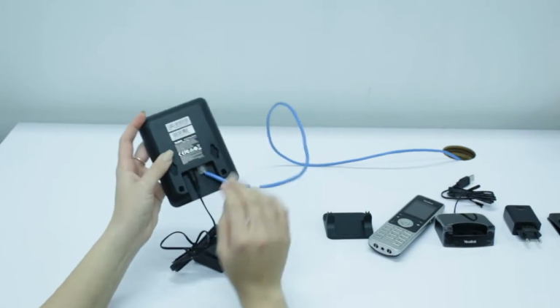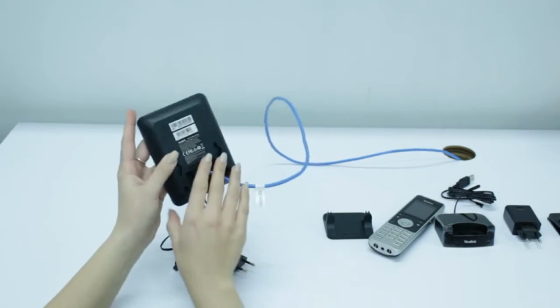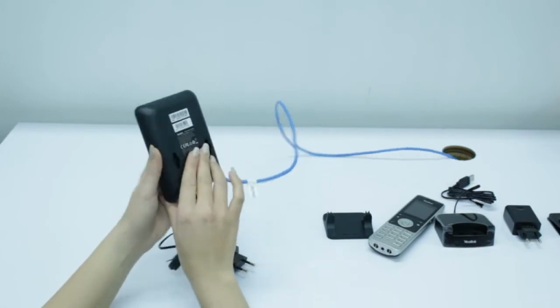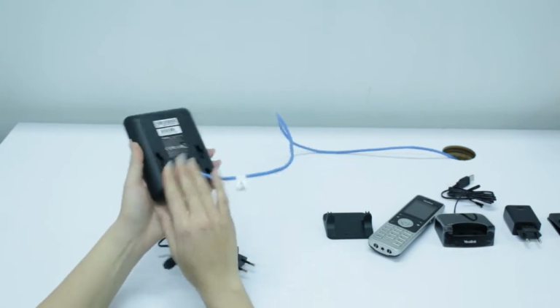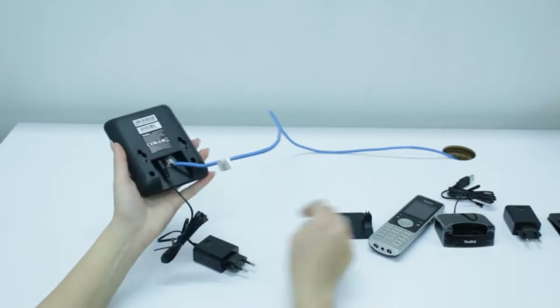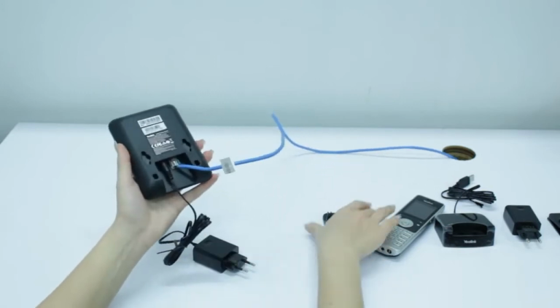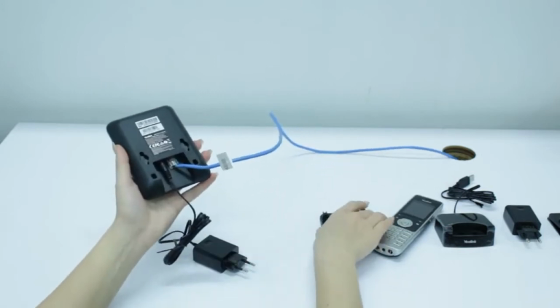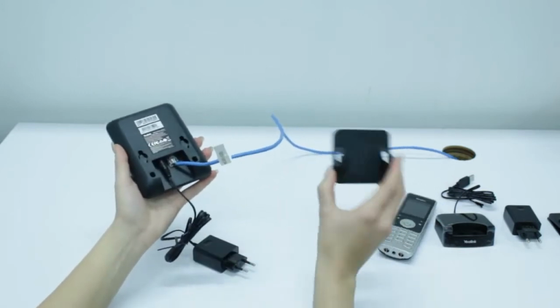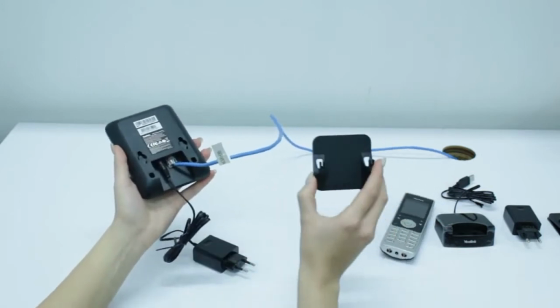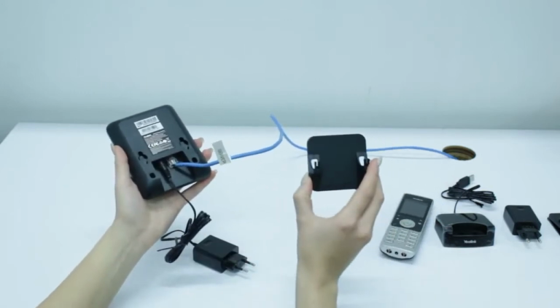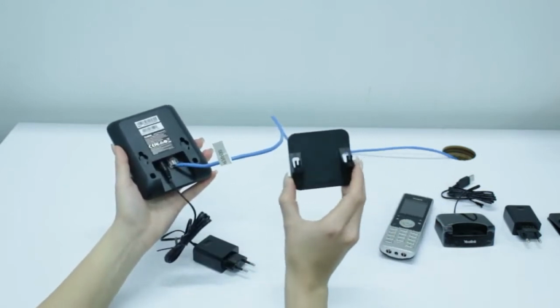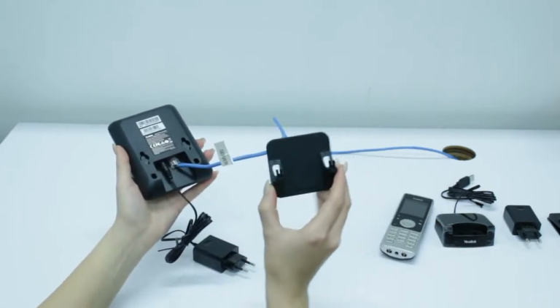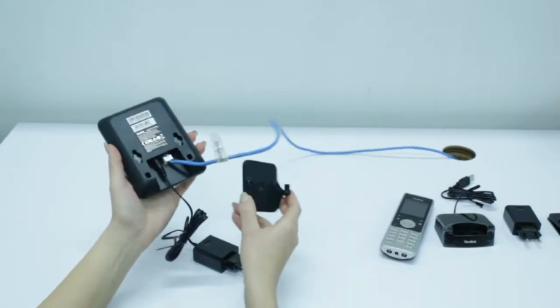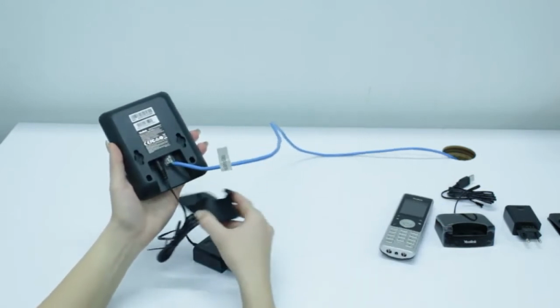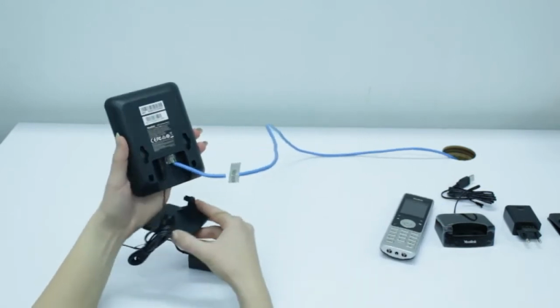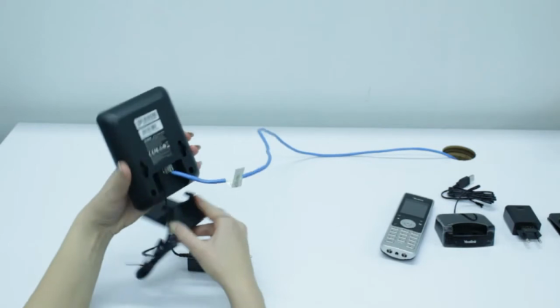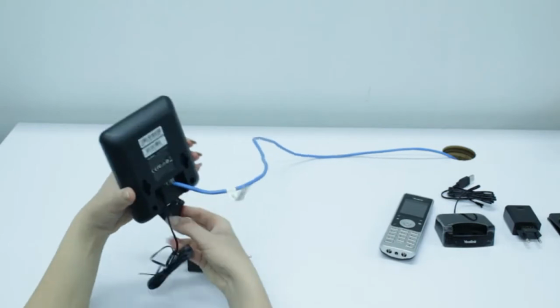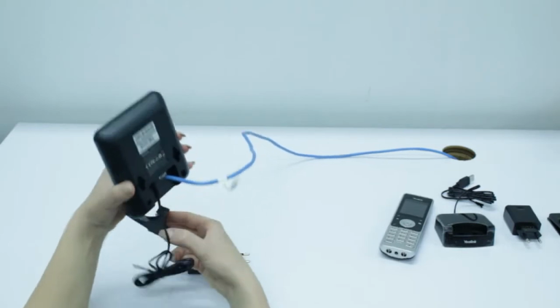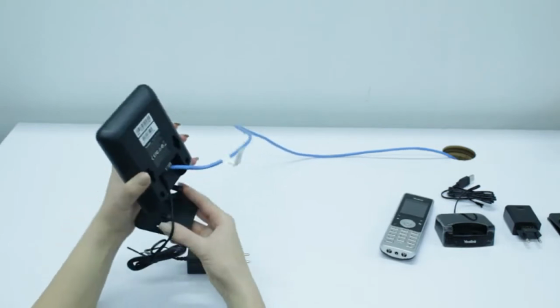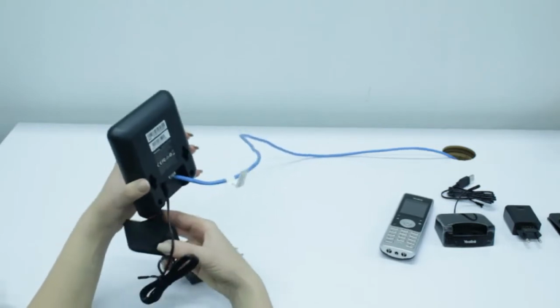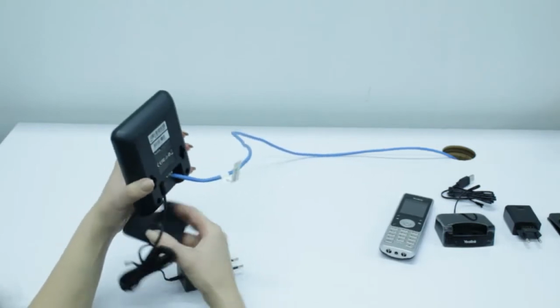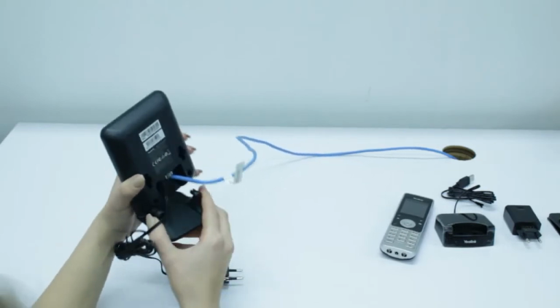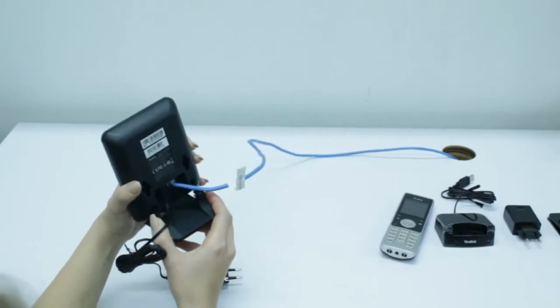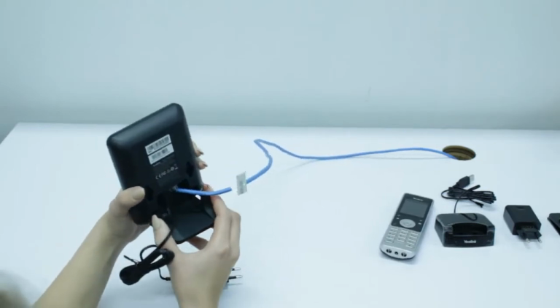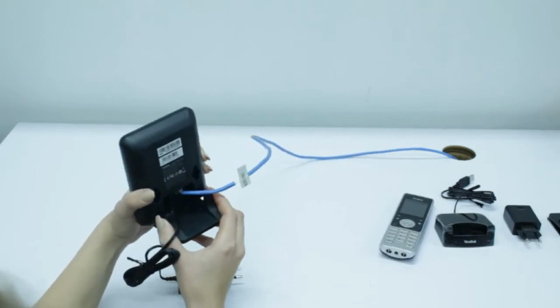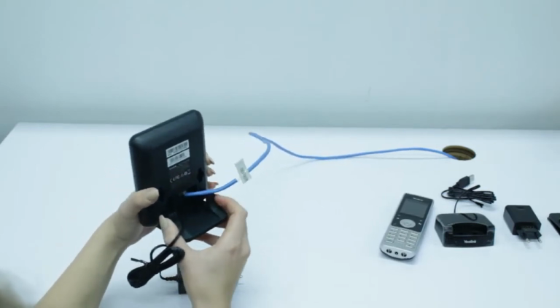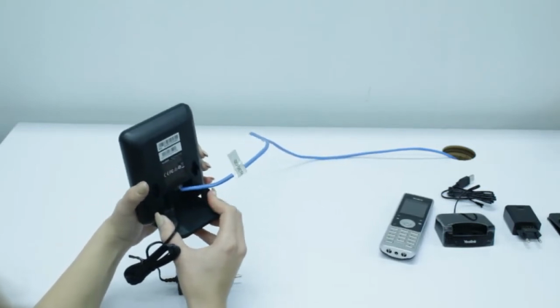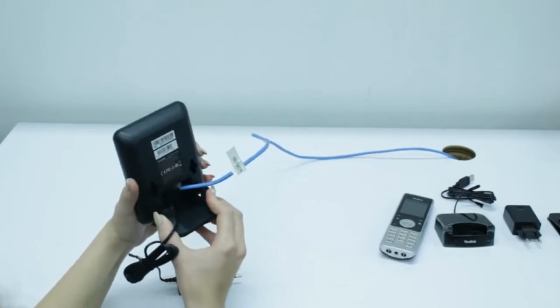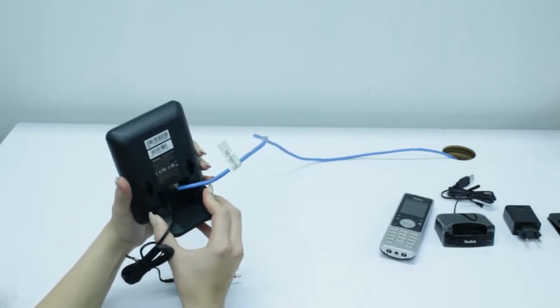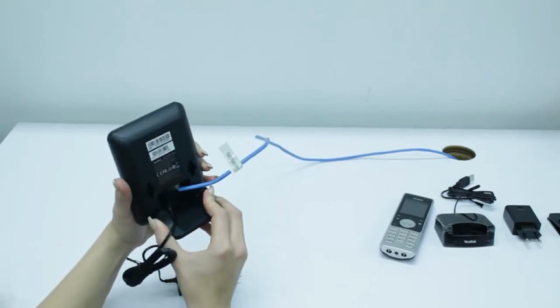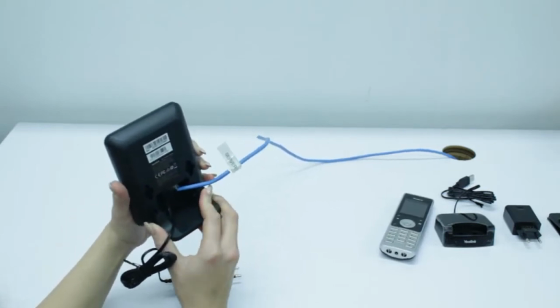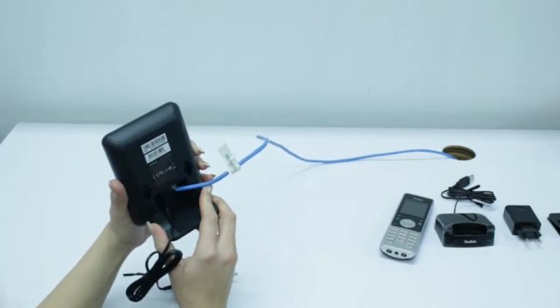Then, you're going to take your base station stand and insert the base station stand into the back of the base station so that it can stand up straight.